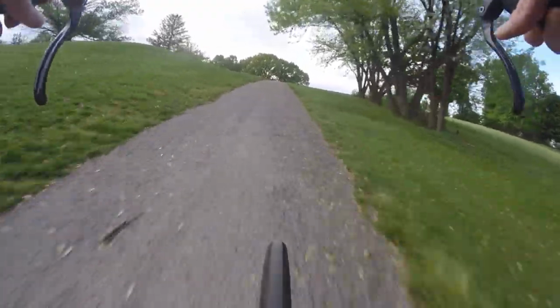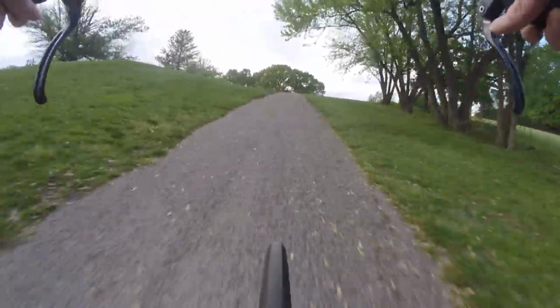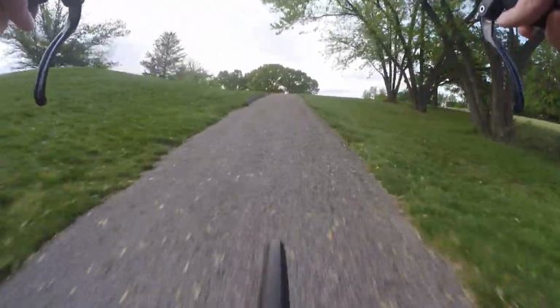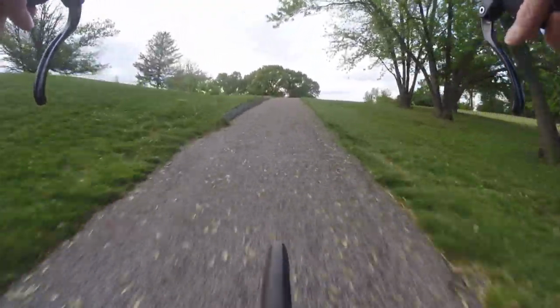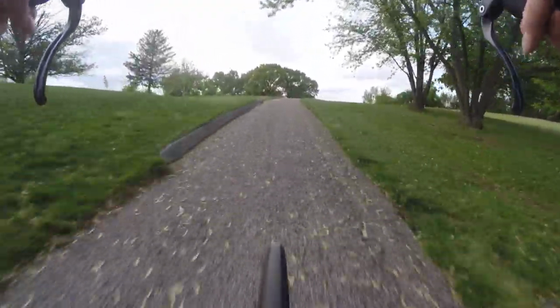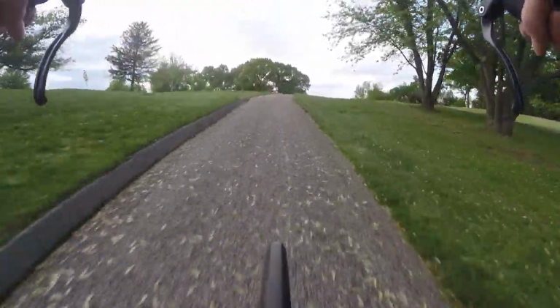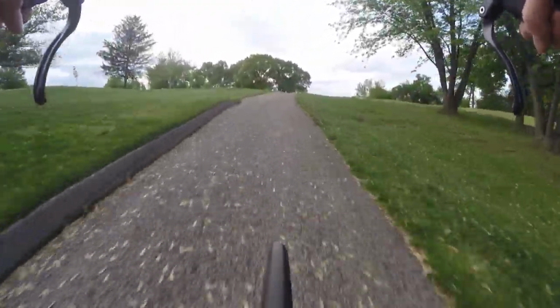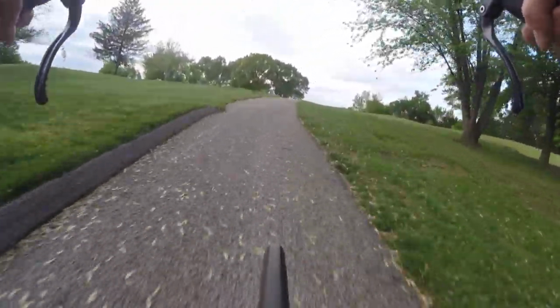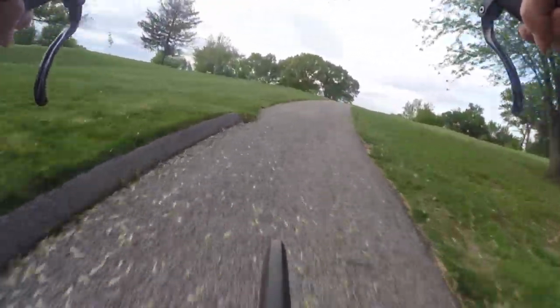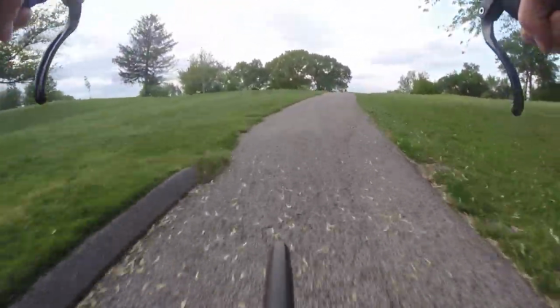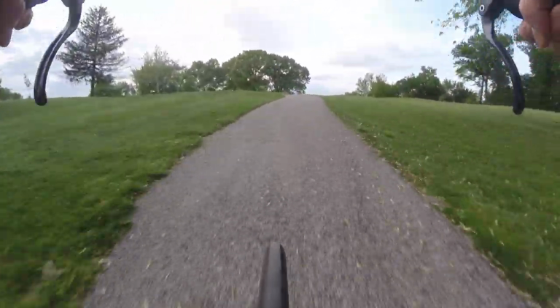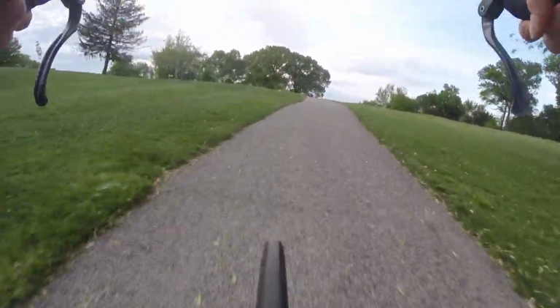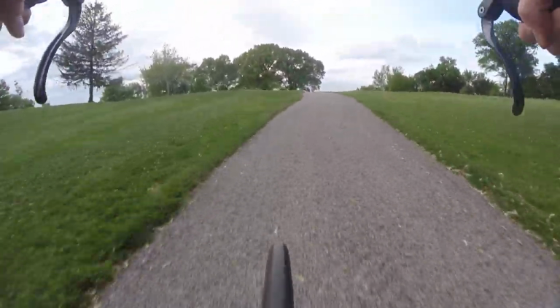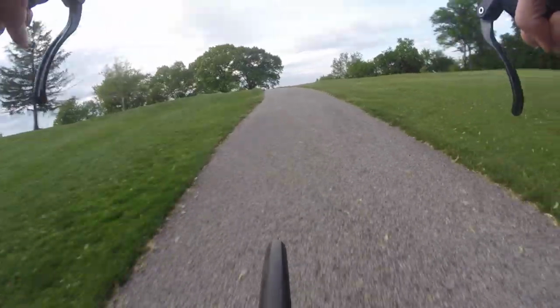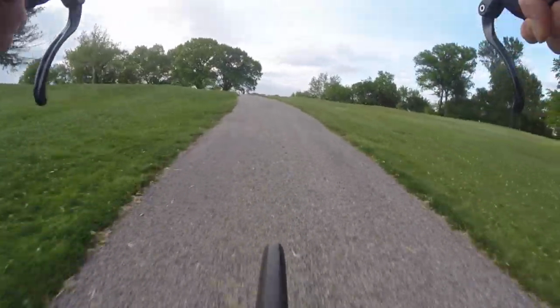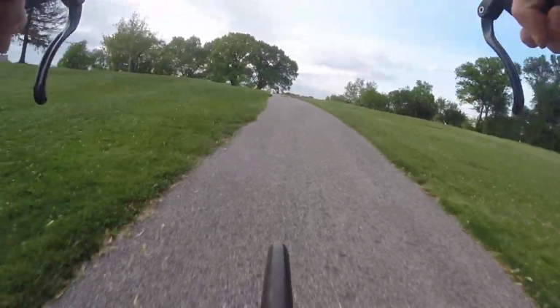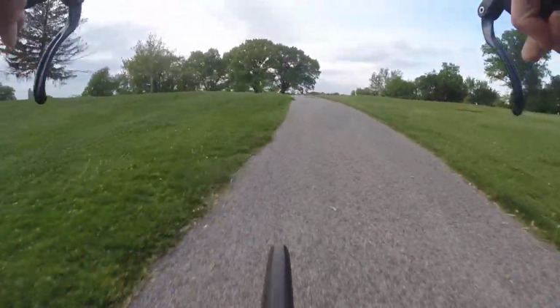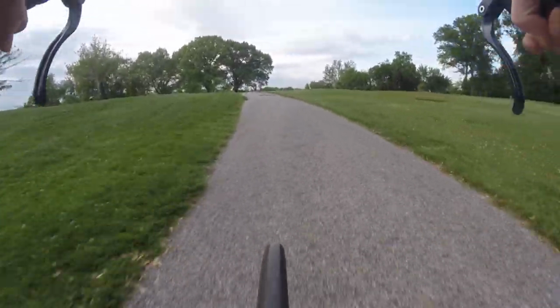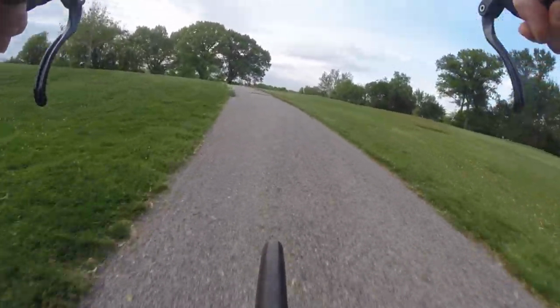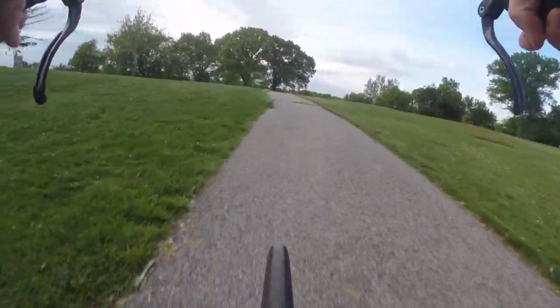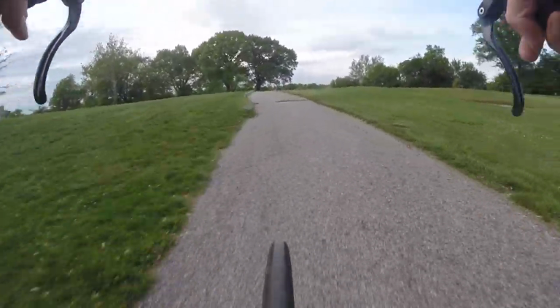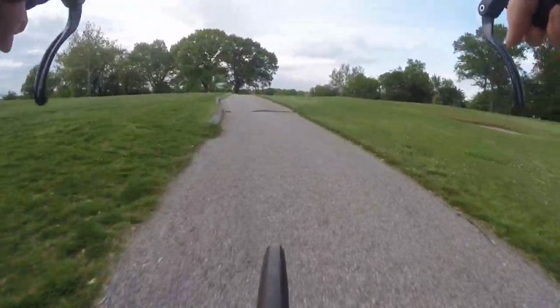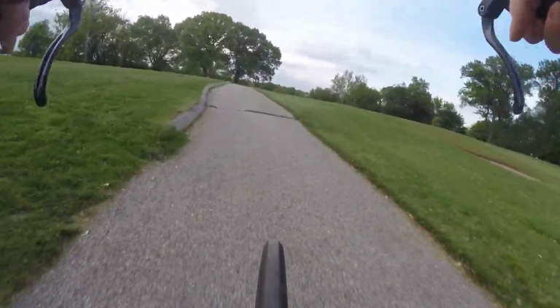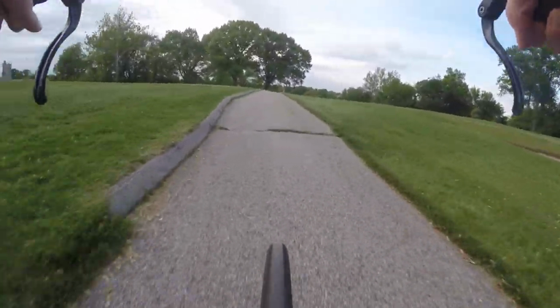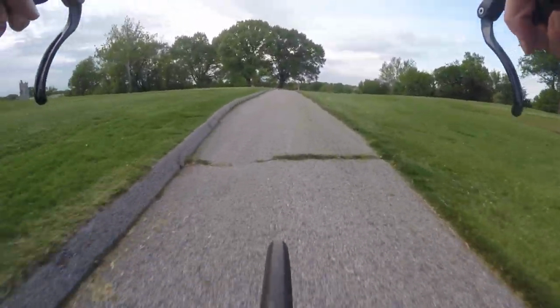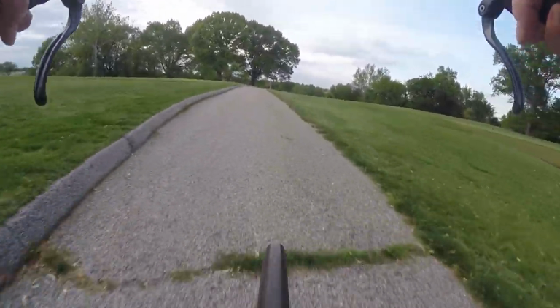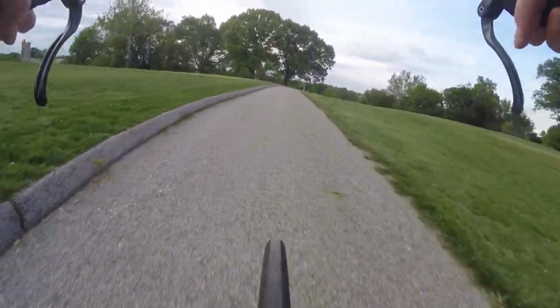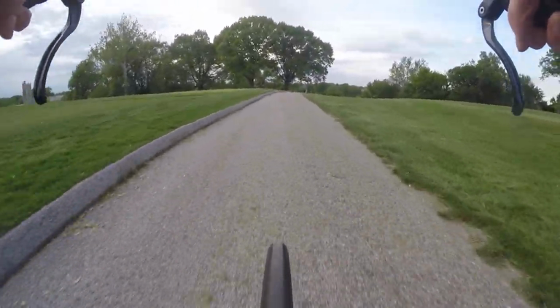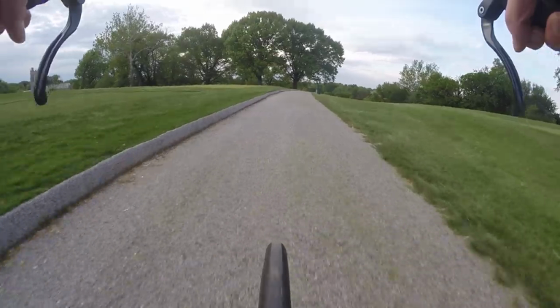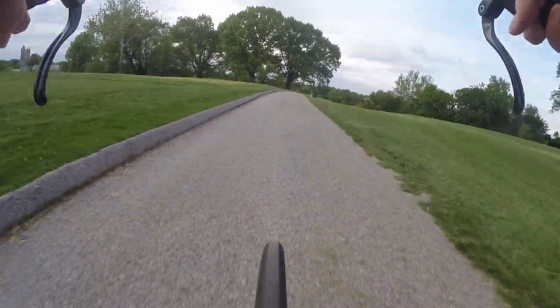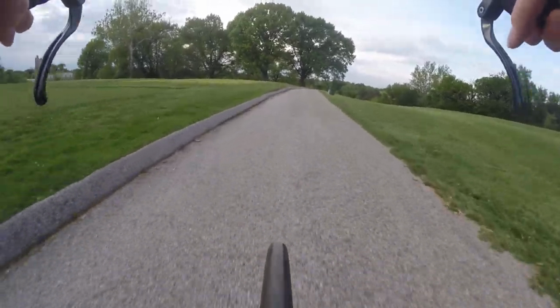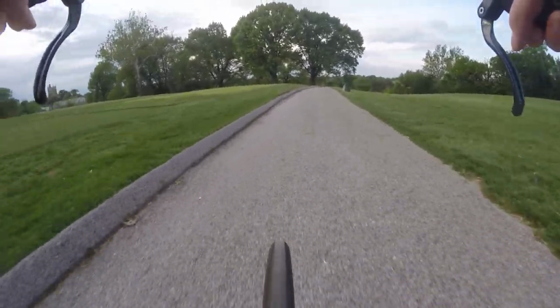This is a public golf course, so it's not like I'm on private property or anything. Trying to avoid messing up the grass.